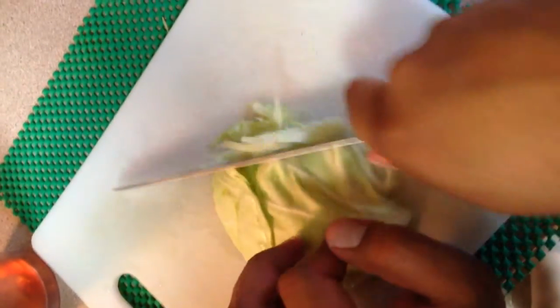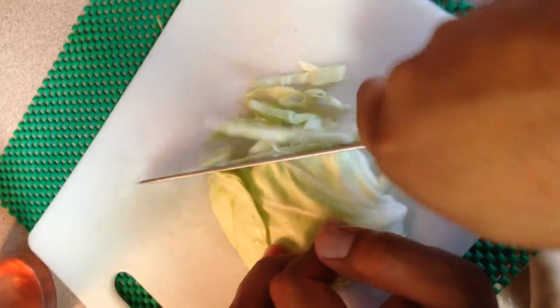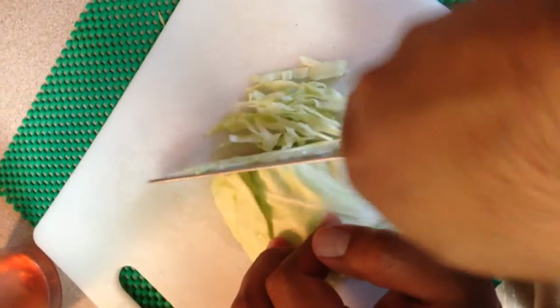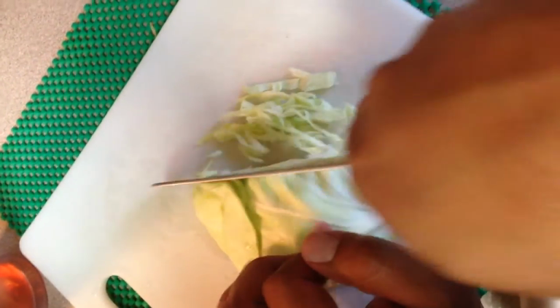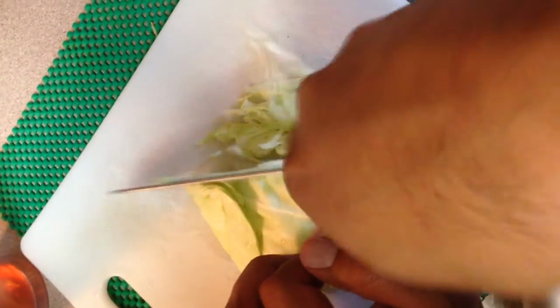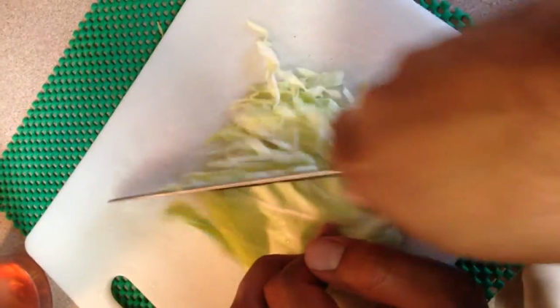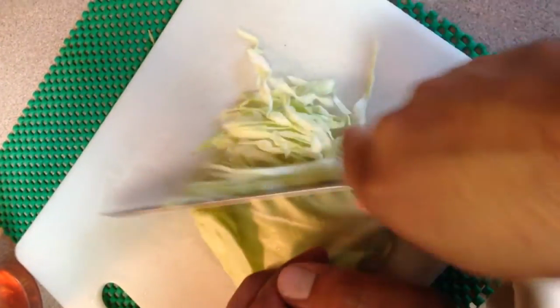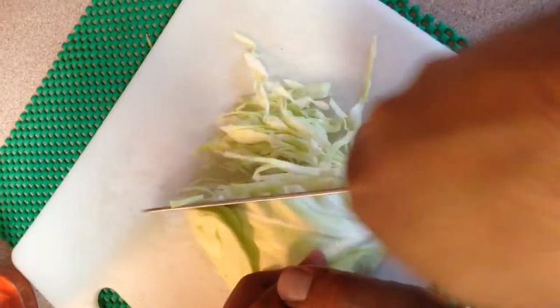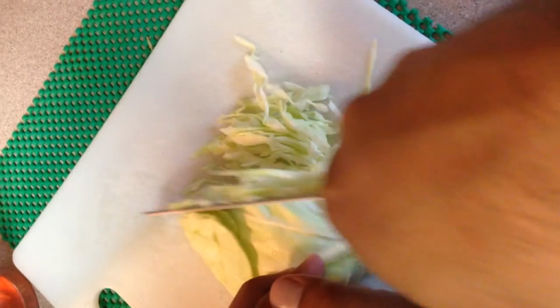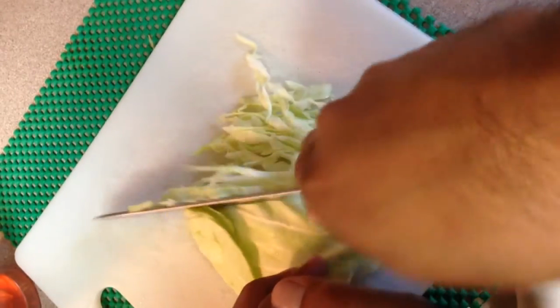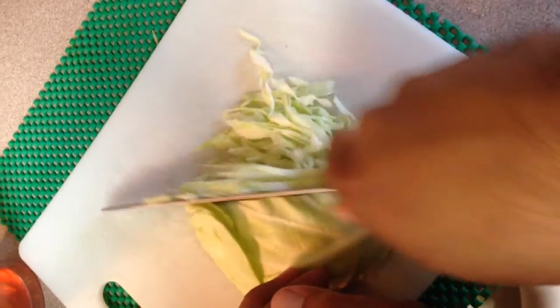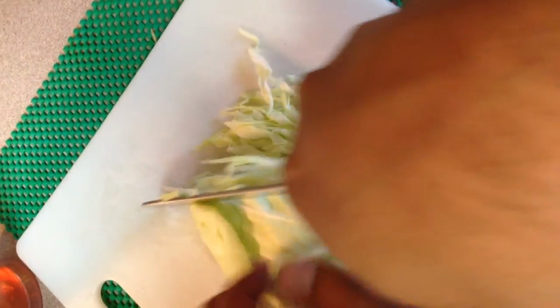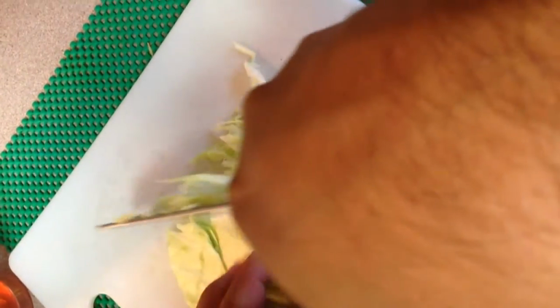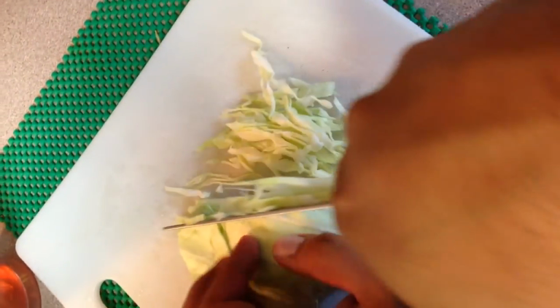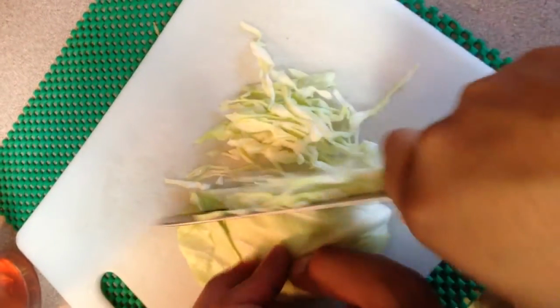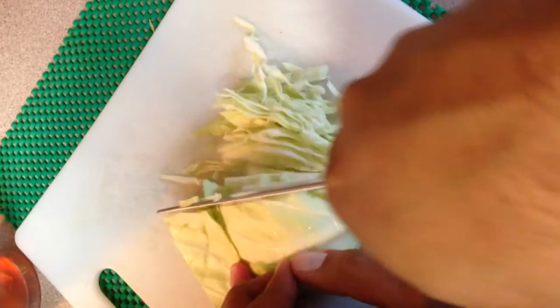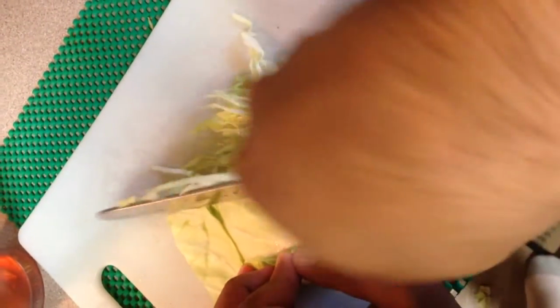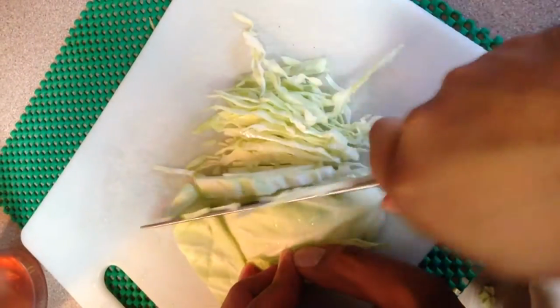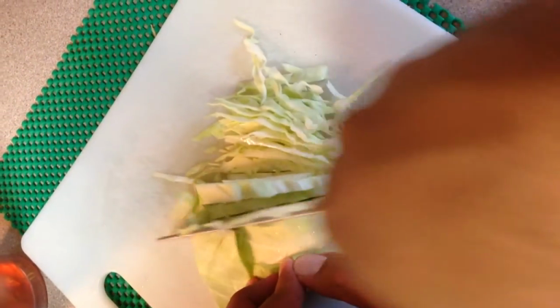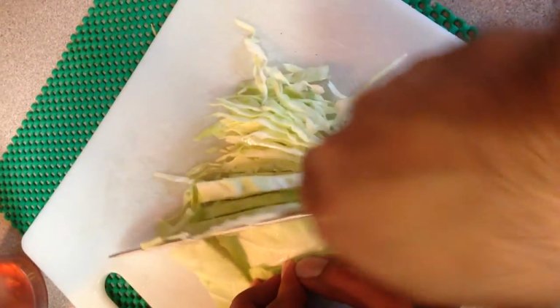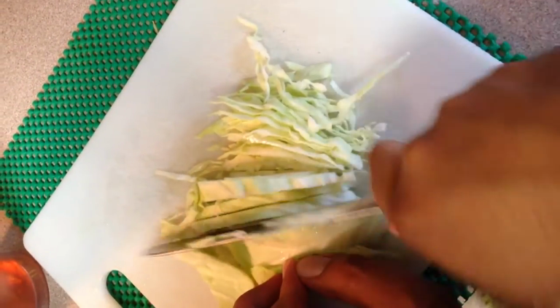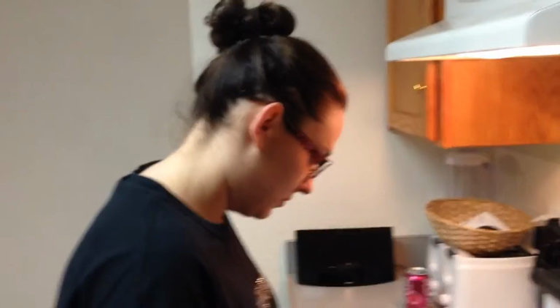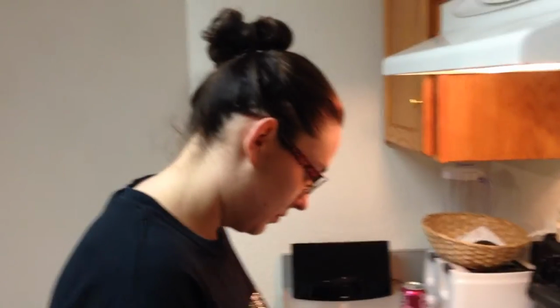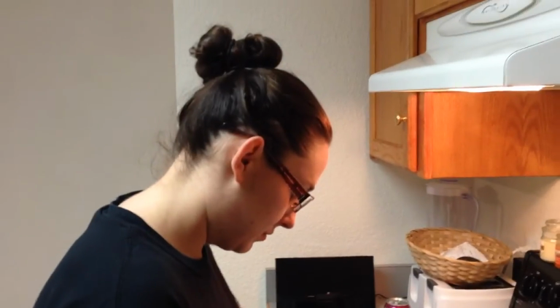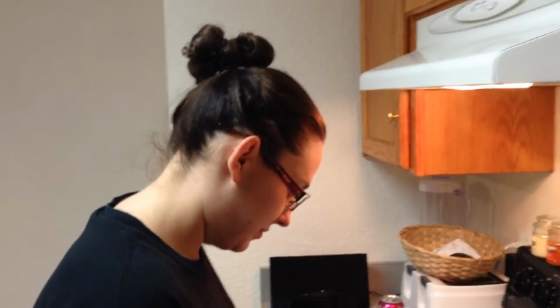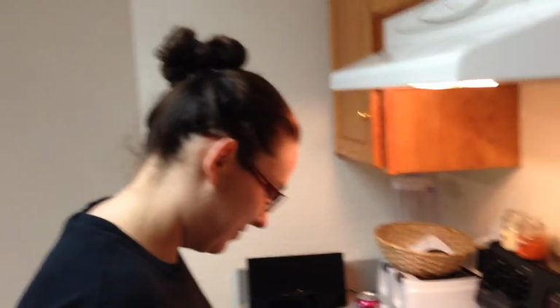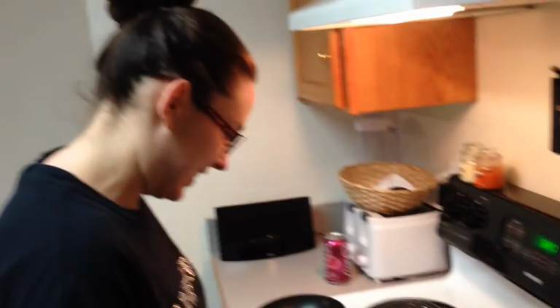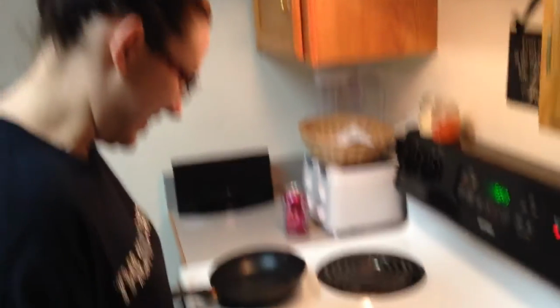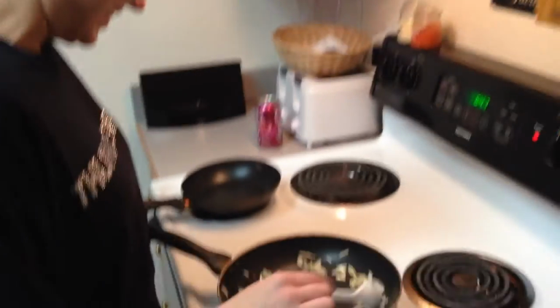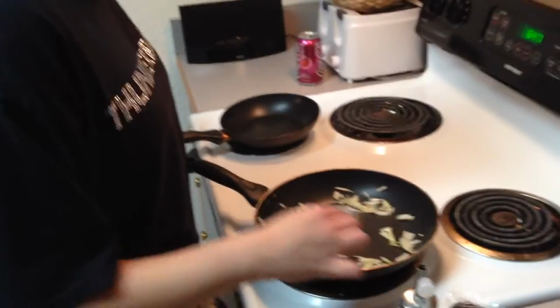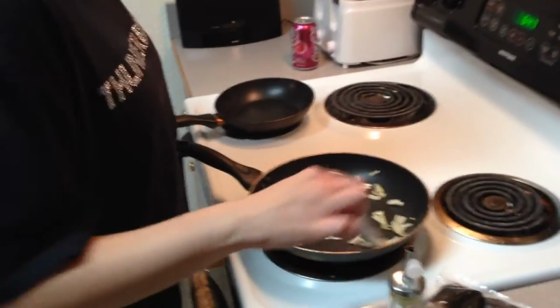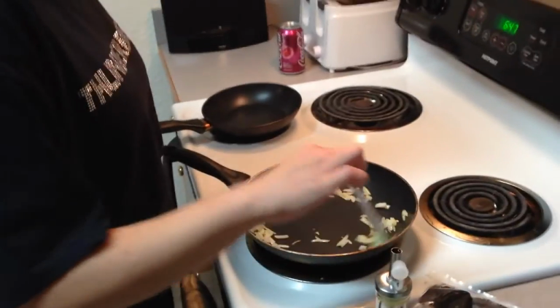Next you want to cut up your cabbage — chef status again, get some nice shreds going, watch those fingers and your thumb. Got my beautiful assistant Katie over there browning up some onions.